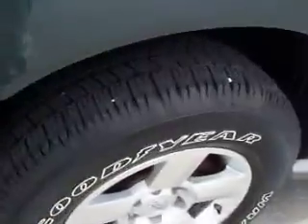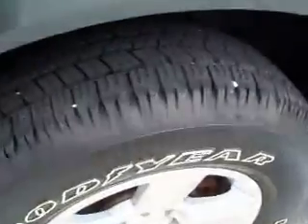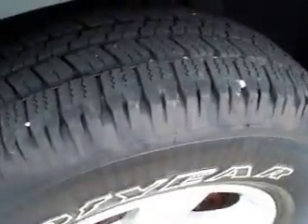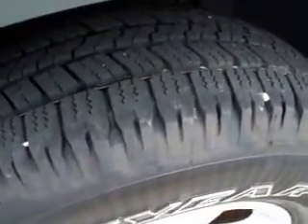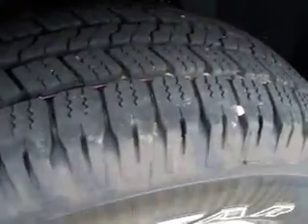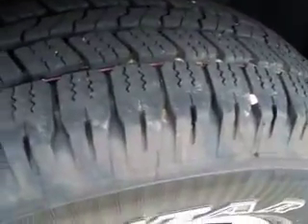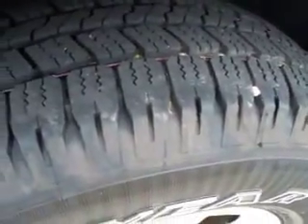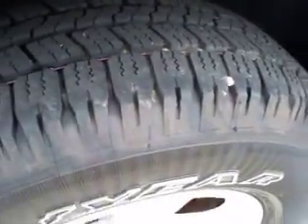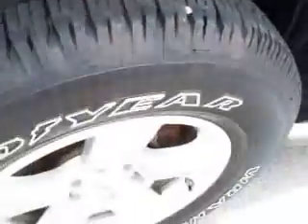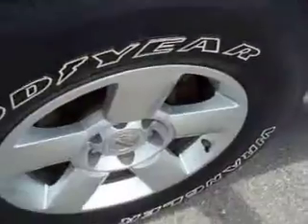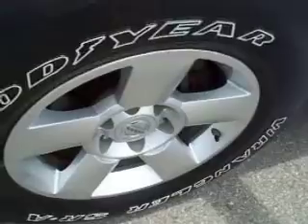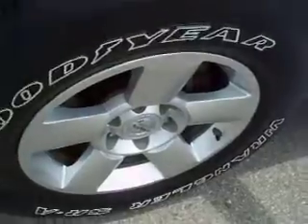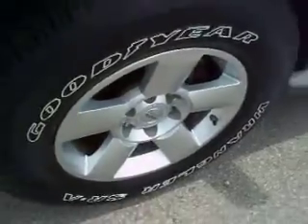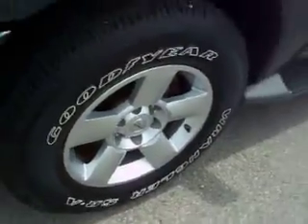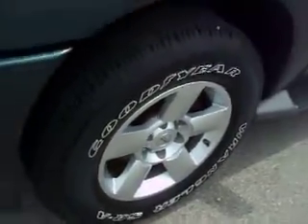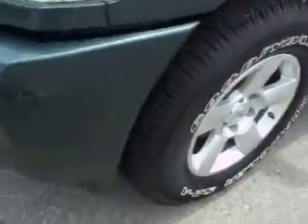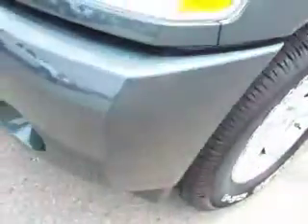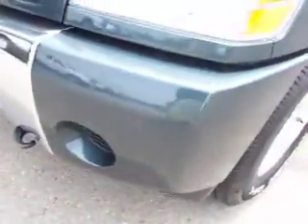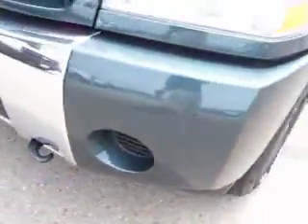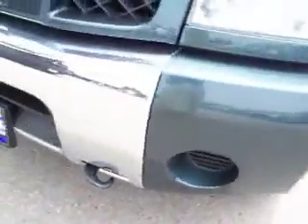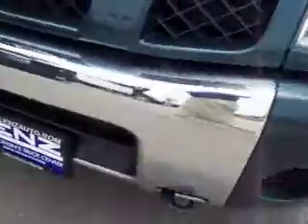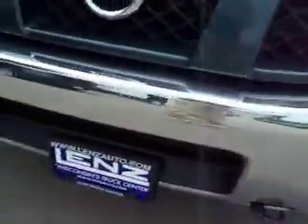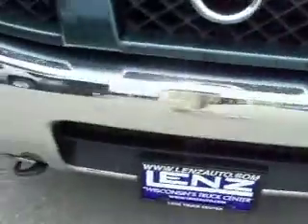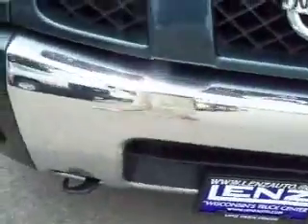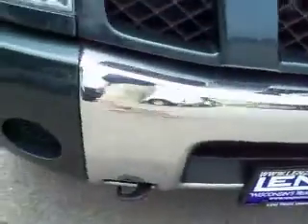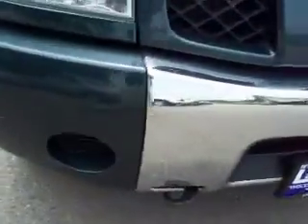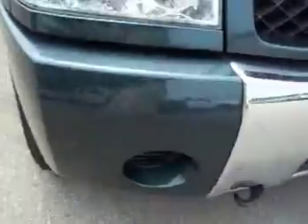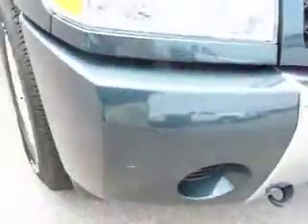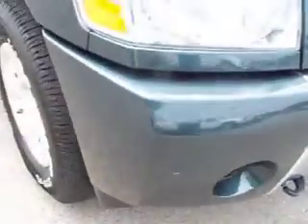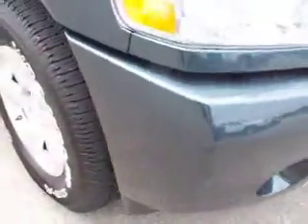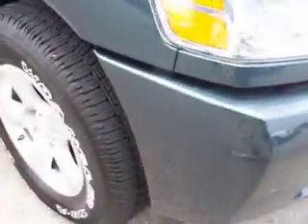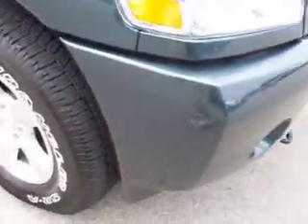You've got these Goodyear Wrangler tires with about half the tread left, and factory alloy rims. You can see the front bumper is very clean — no dents, no dings, no cracks in the plastic.